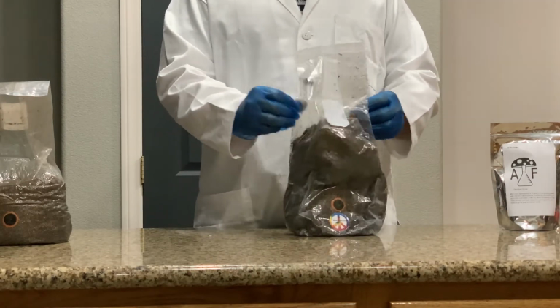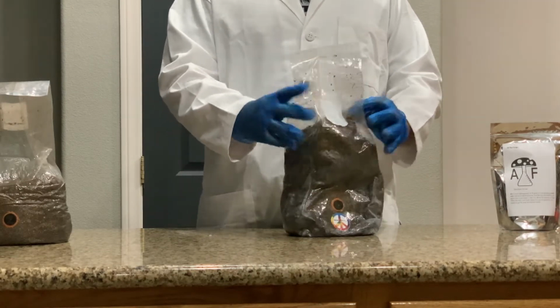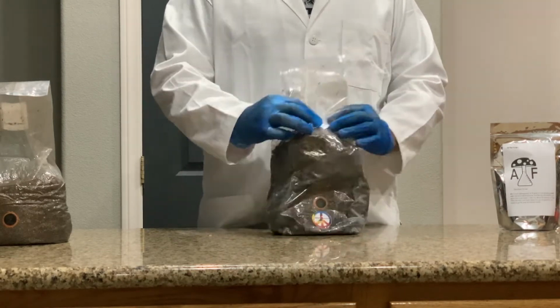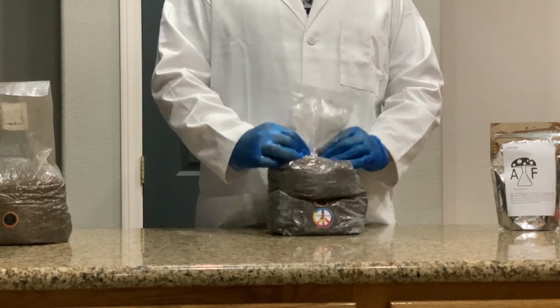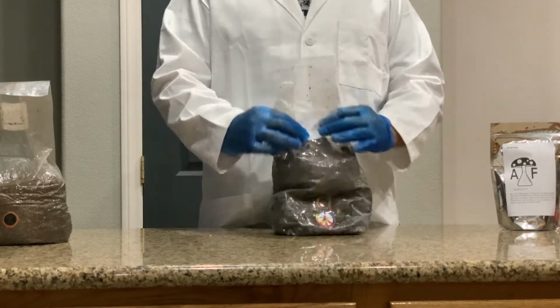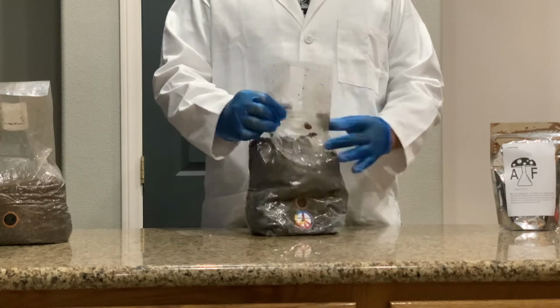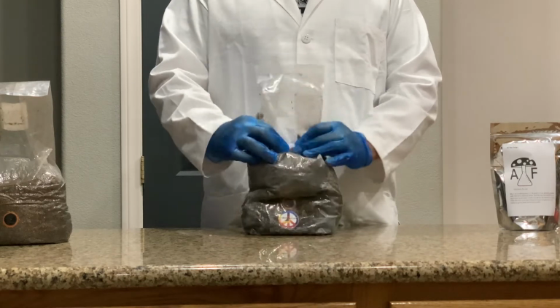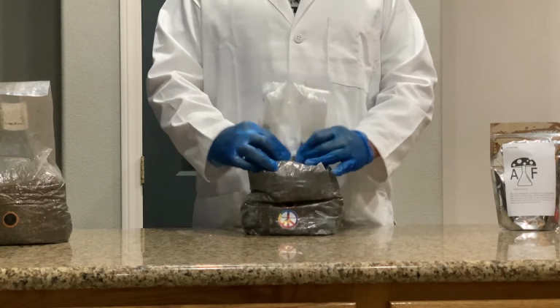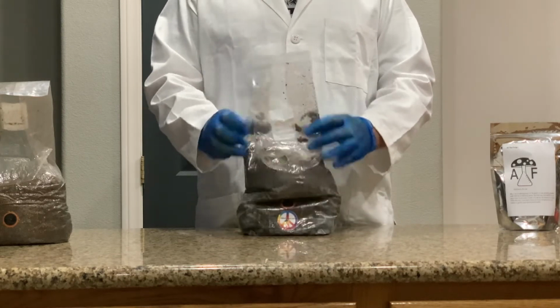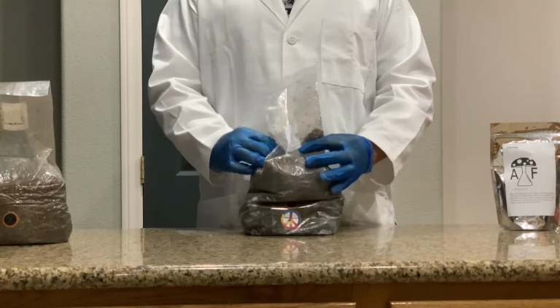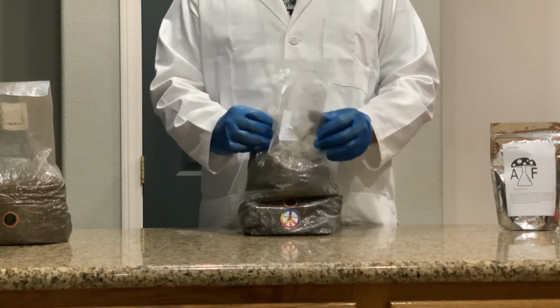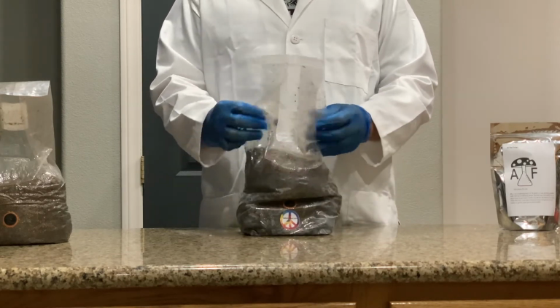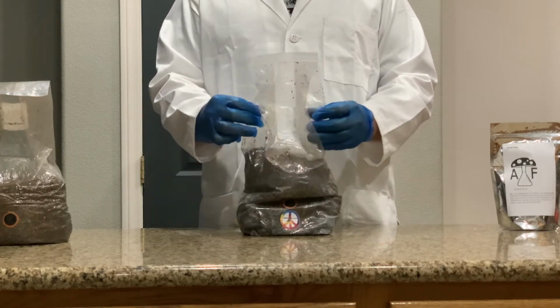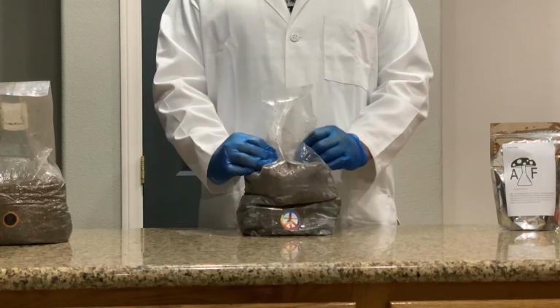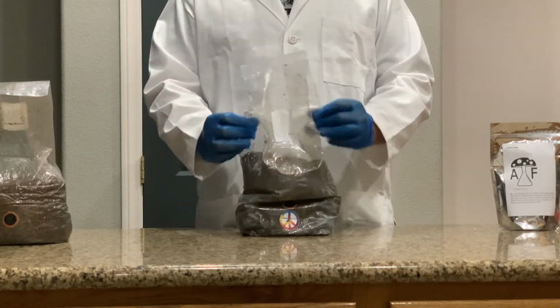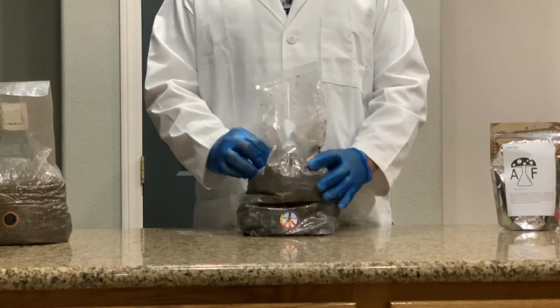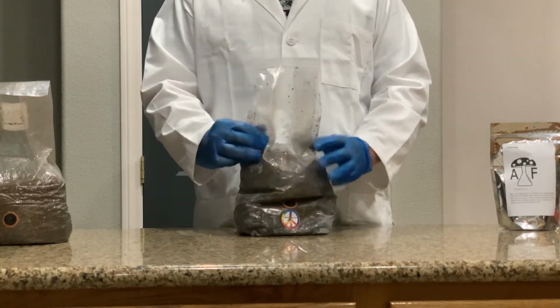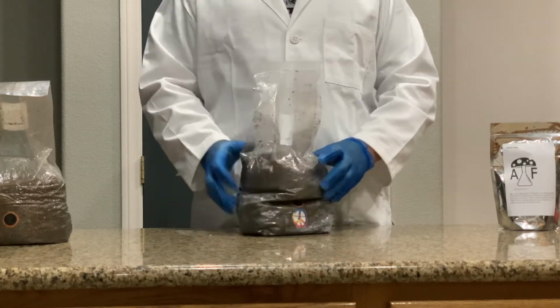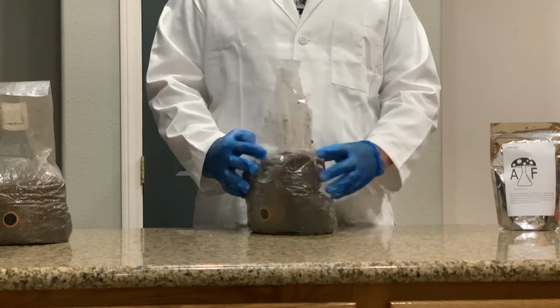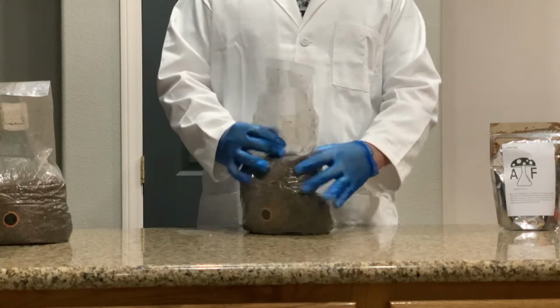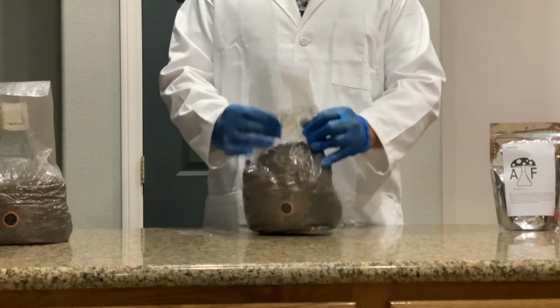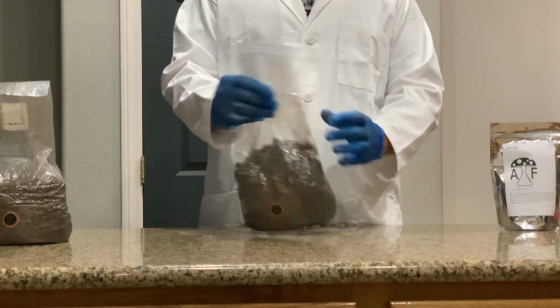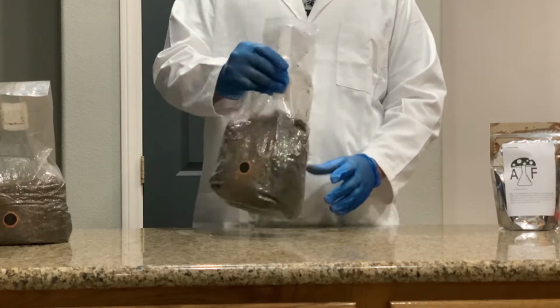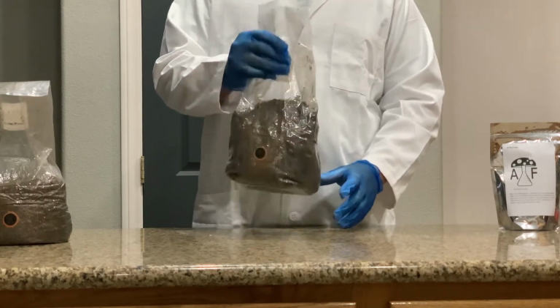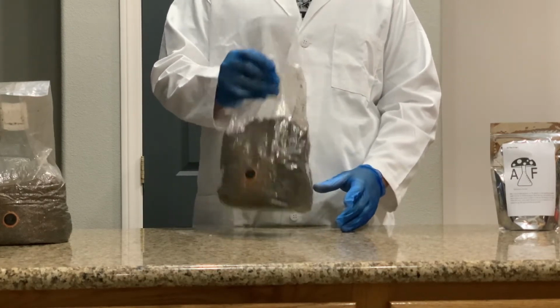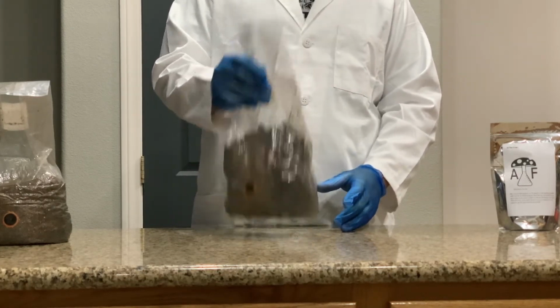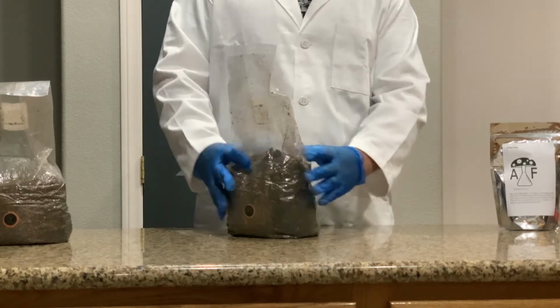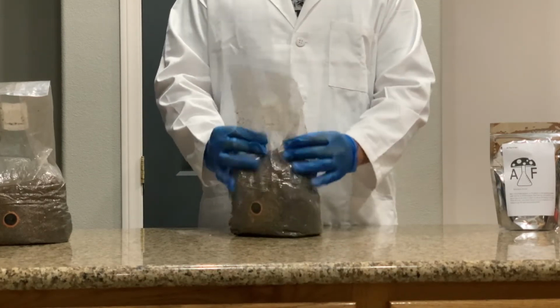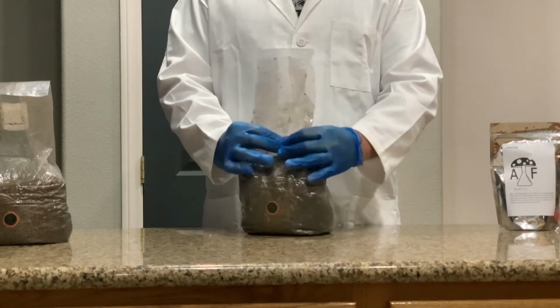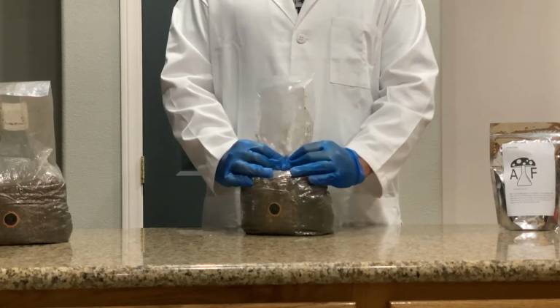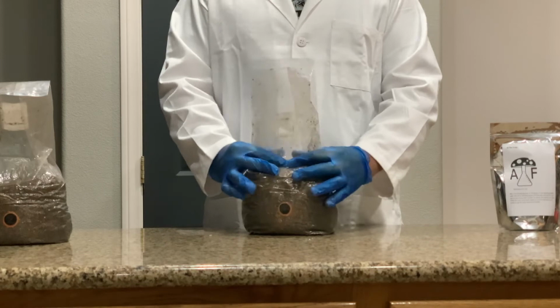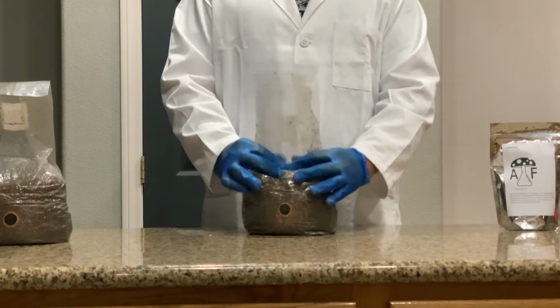After you have mixed it, apply some pressure to the top of the substrate and compact it back down into a block. It doesn't take a lot of force. Make sure to leave an air pocket at the top of the bag to let out CO2.